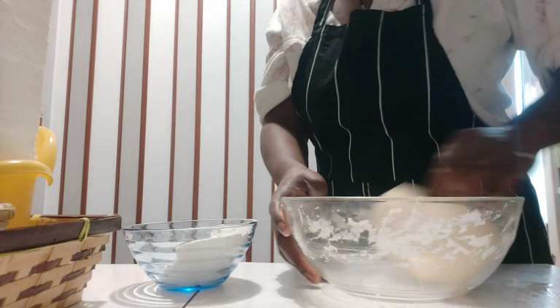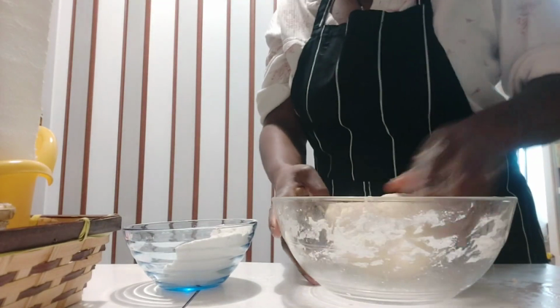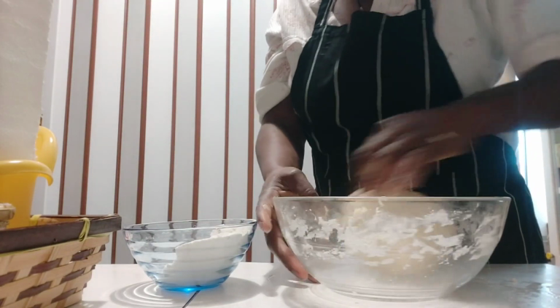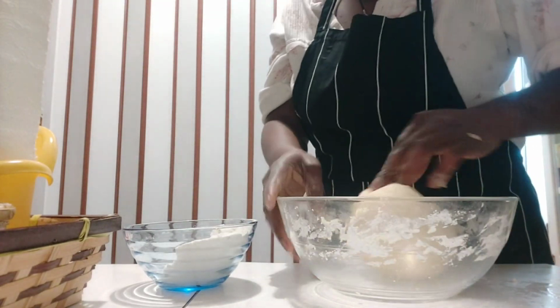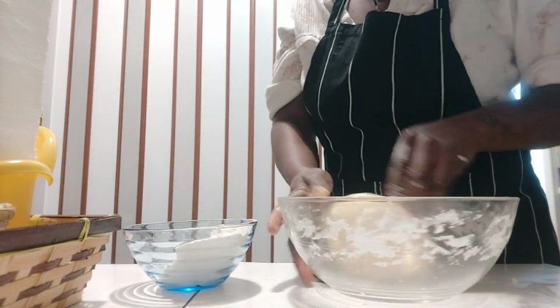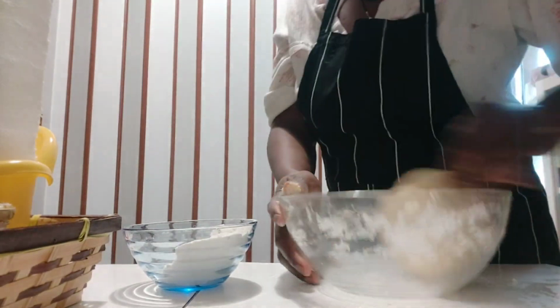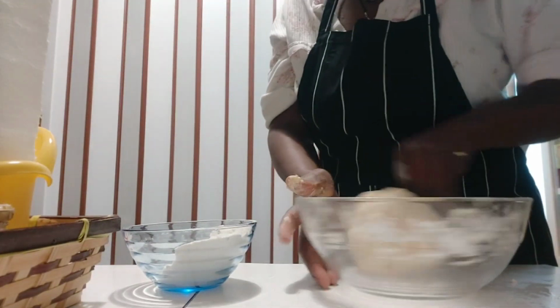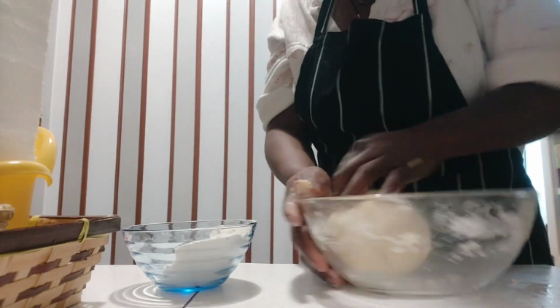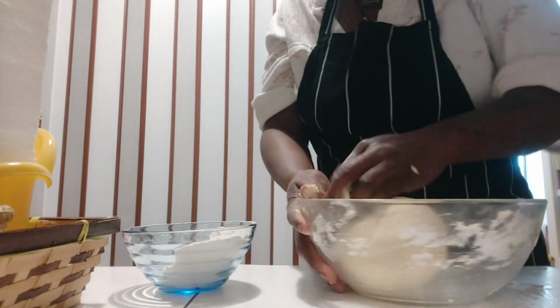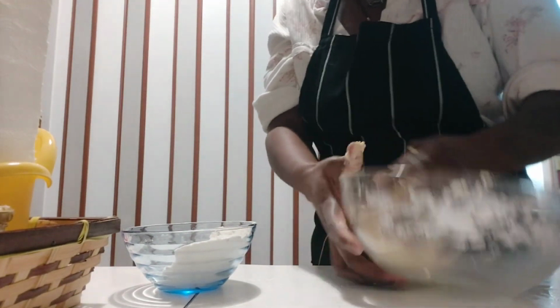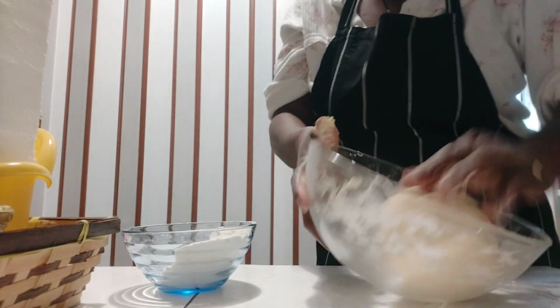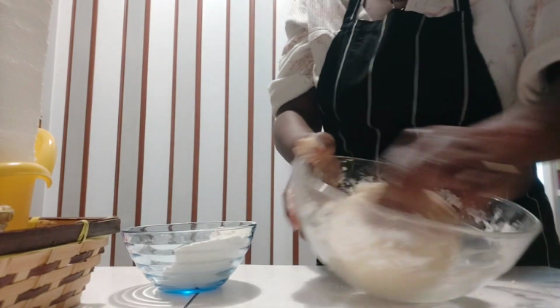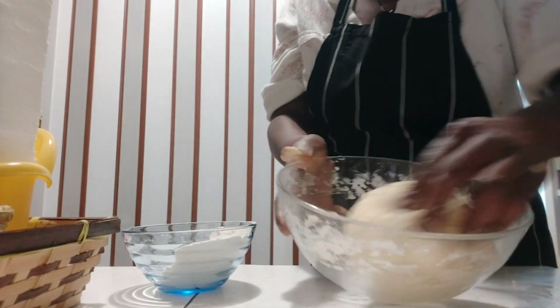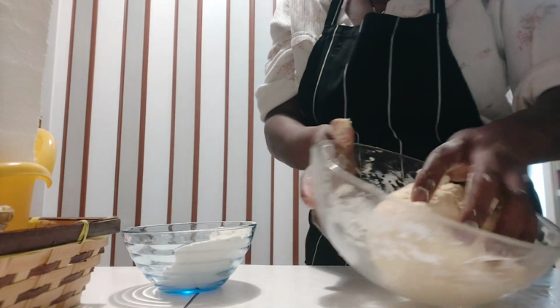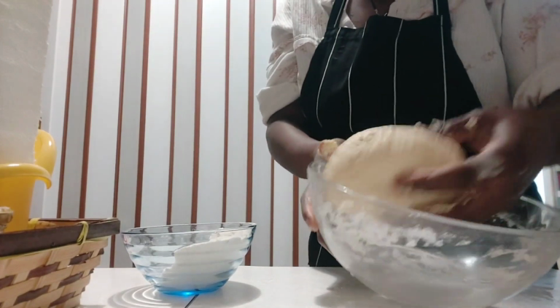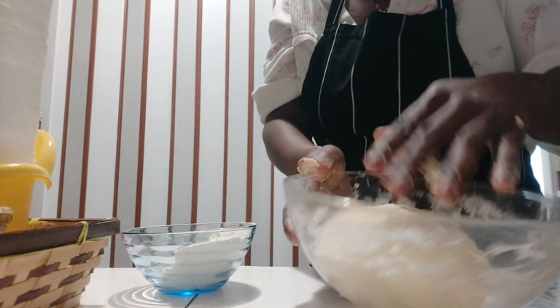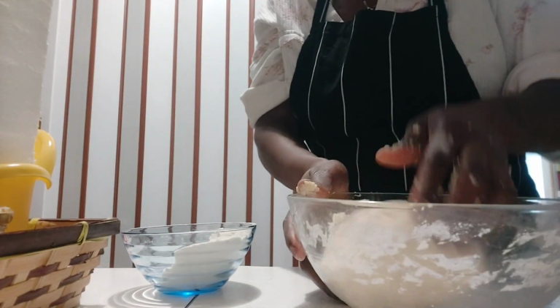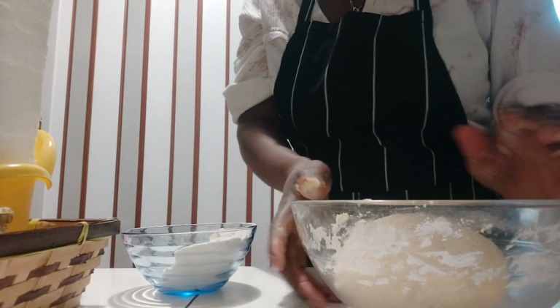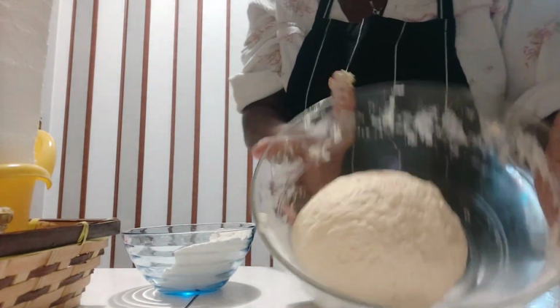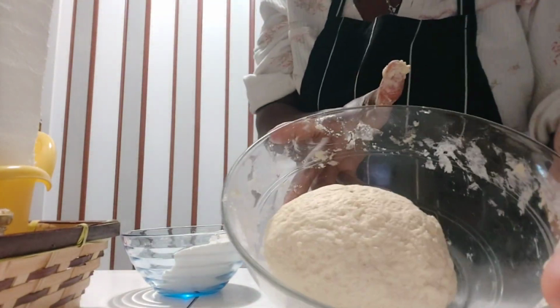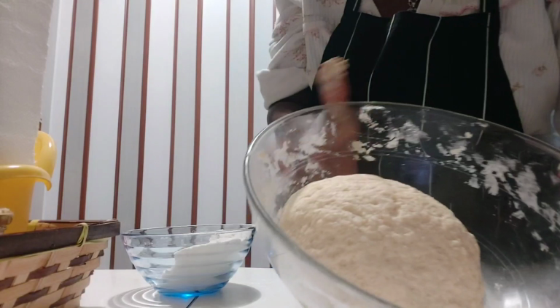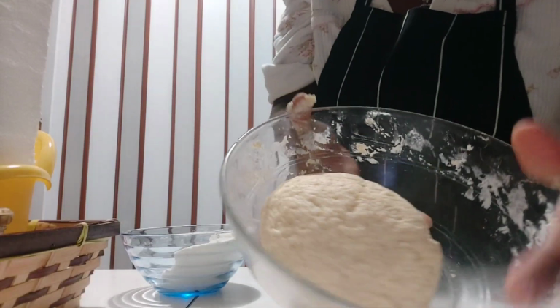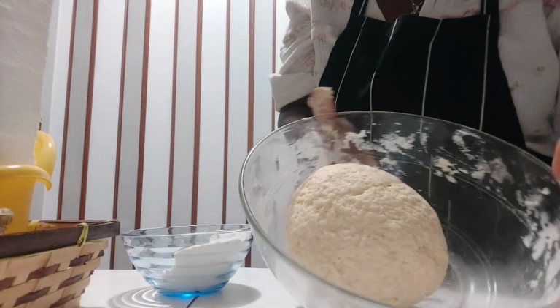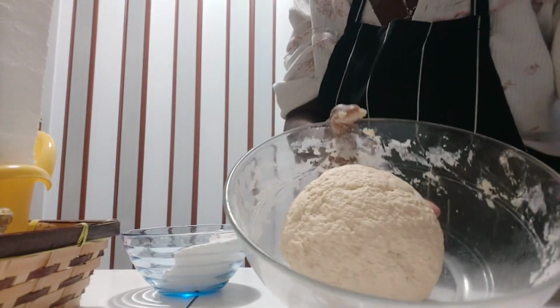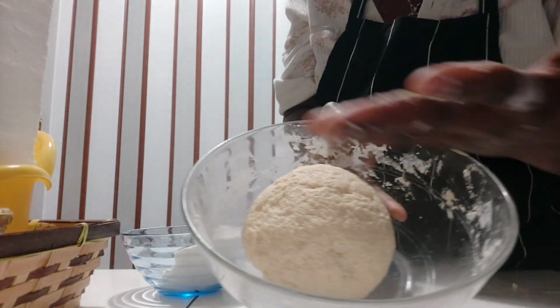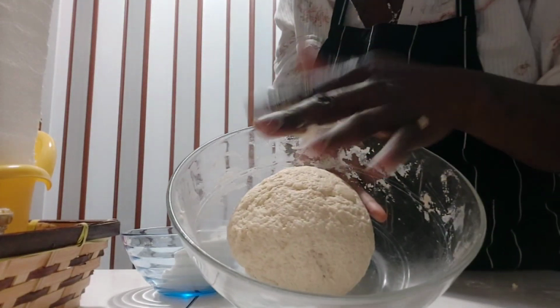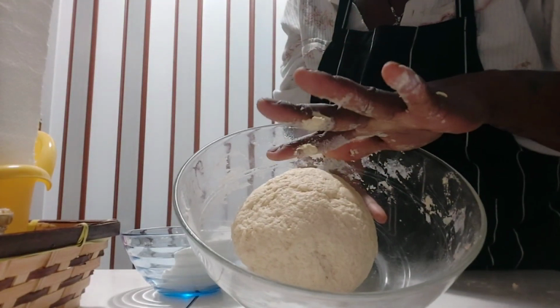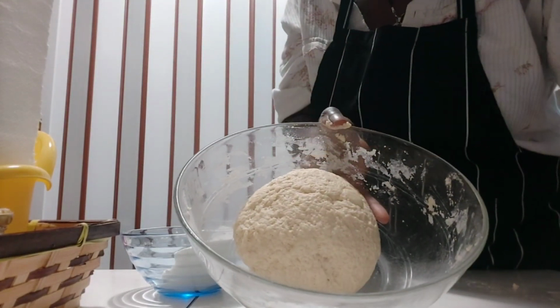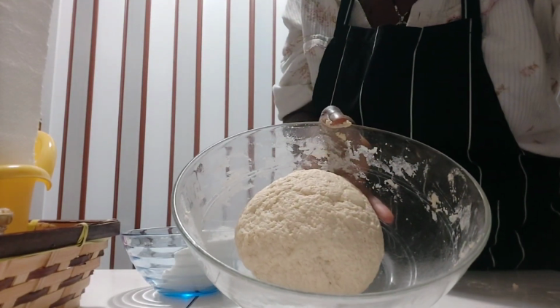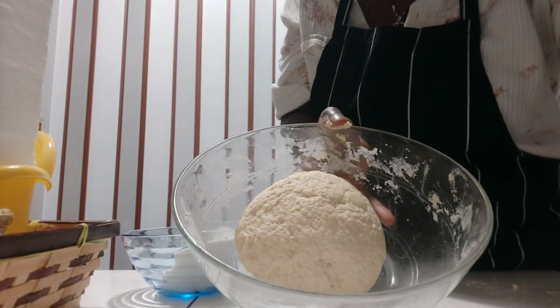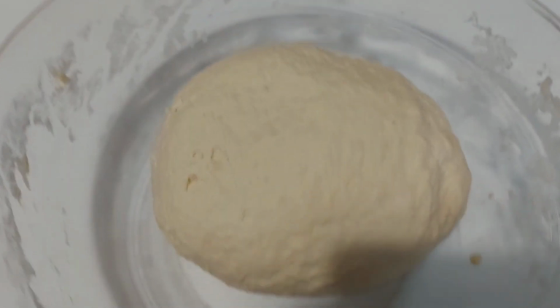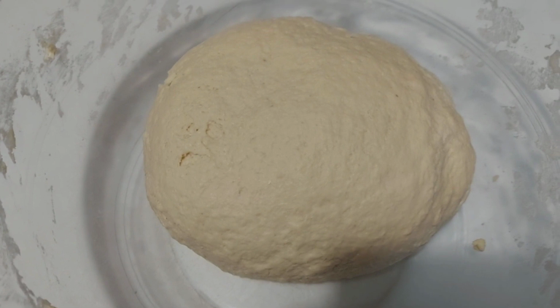Now I'm going to allow it to rest for about three hours. Let me bring it closer so you guys can see — this is how it looks right now. I'm going to cover it and allow it to rest for three hours.